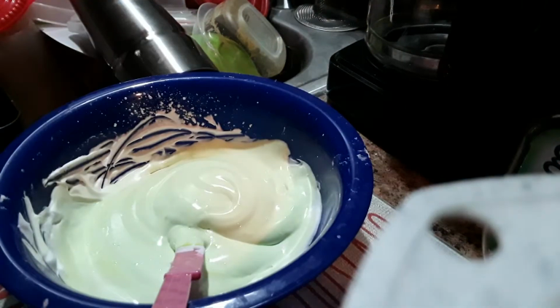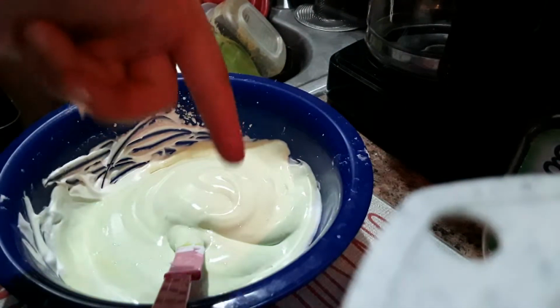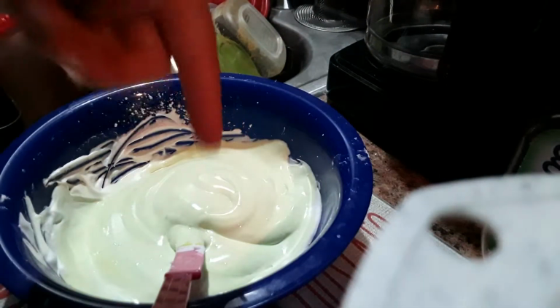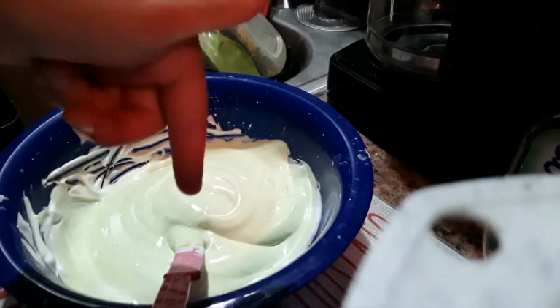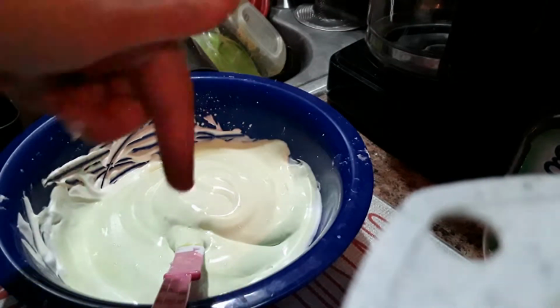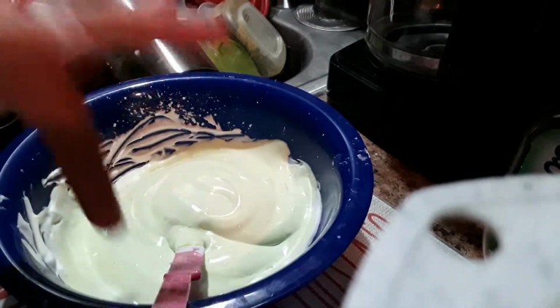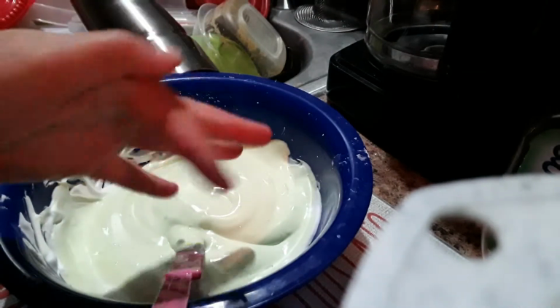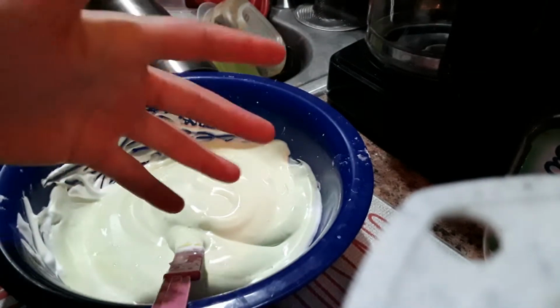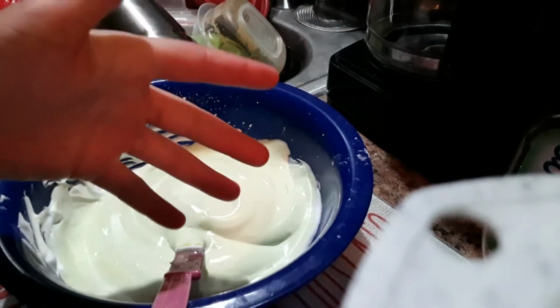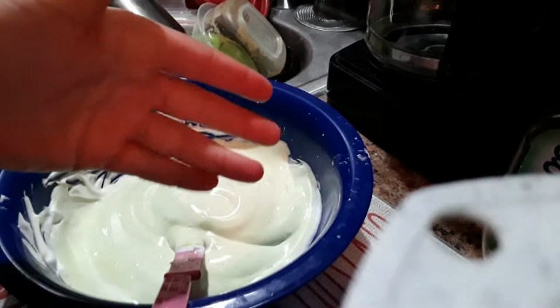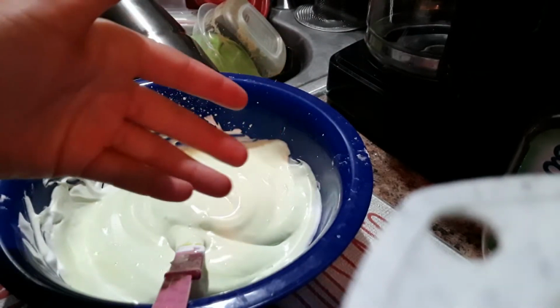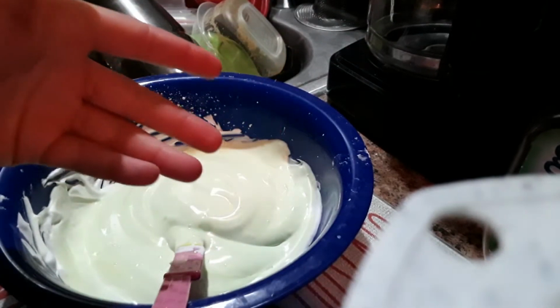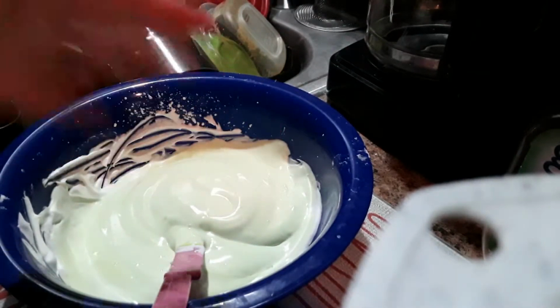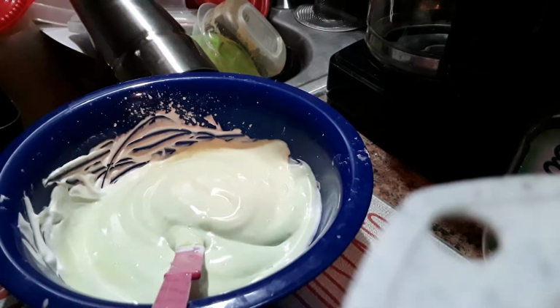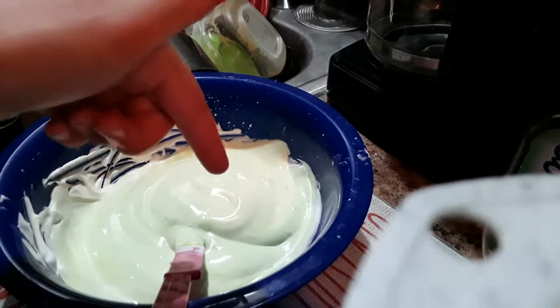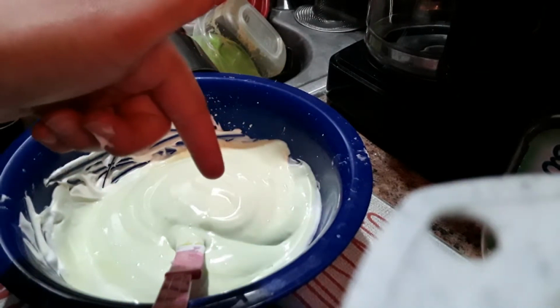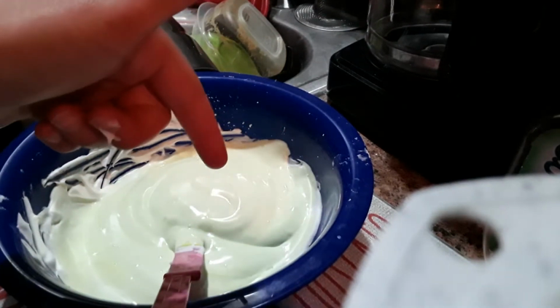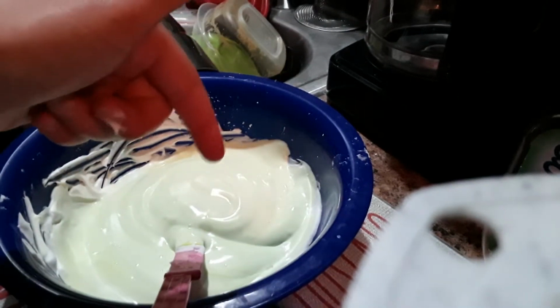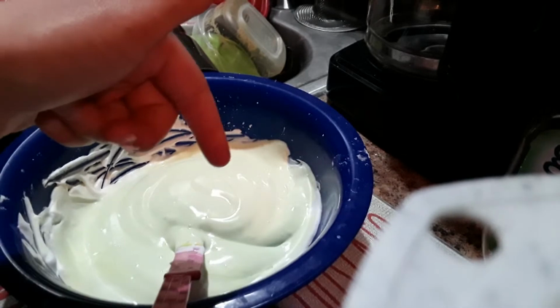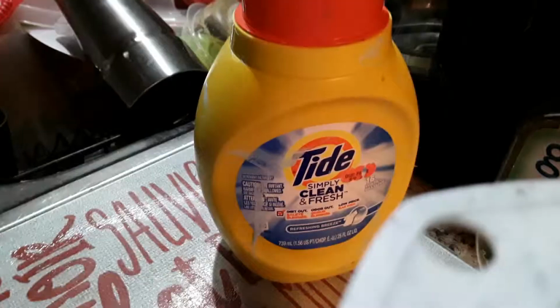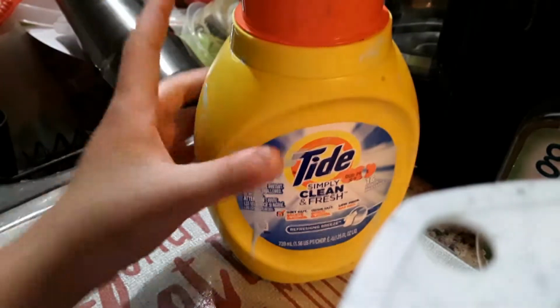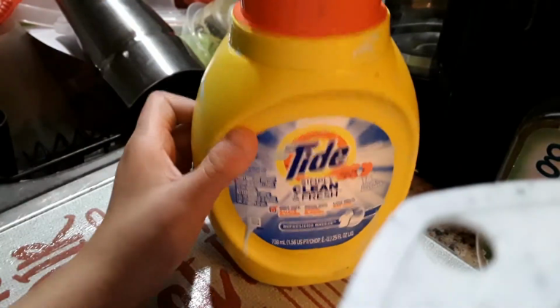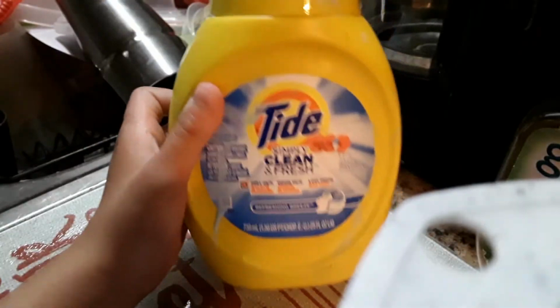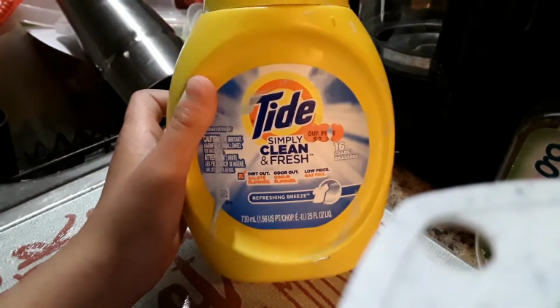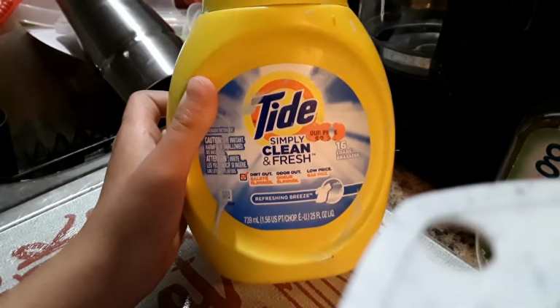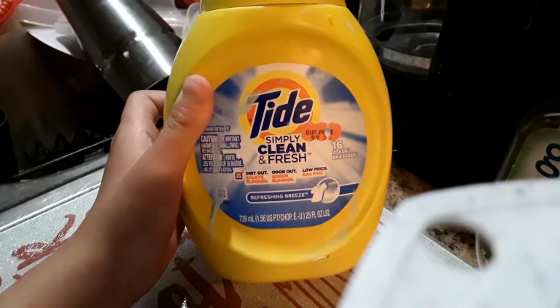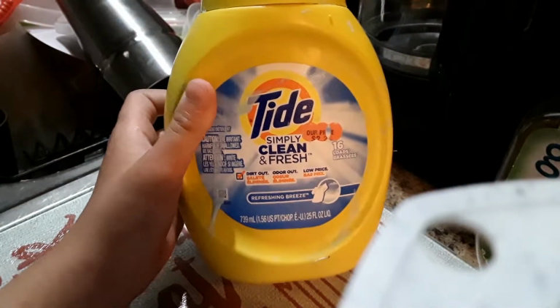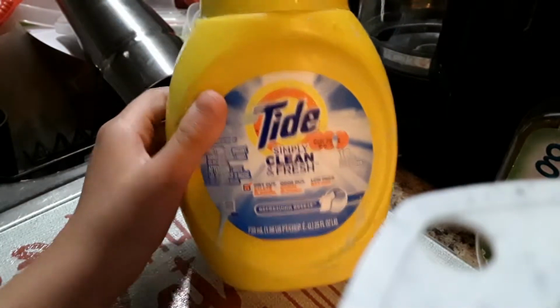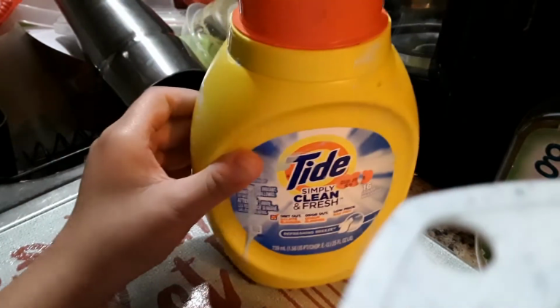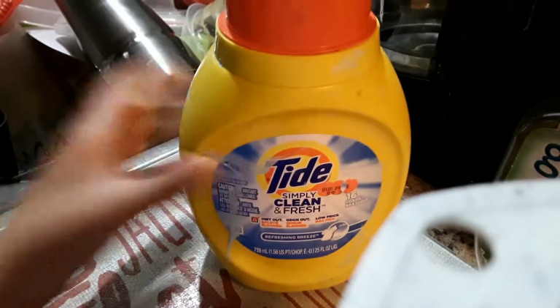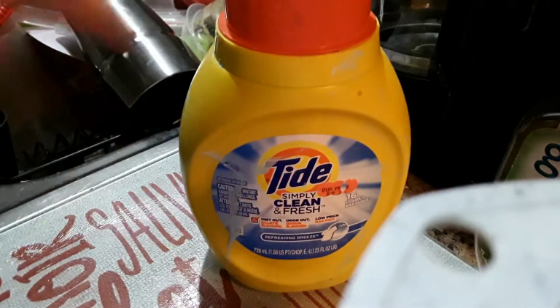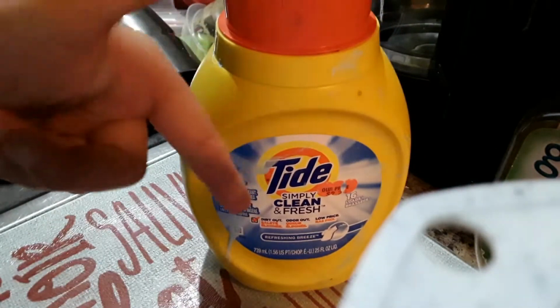Now it's time to activate. I actually really like to use Tide because Tide works a little bit better. Here are the clips of me activating — this is the activator I'm going to be using, and I got this at Ollie's for $3.